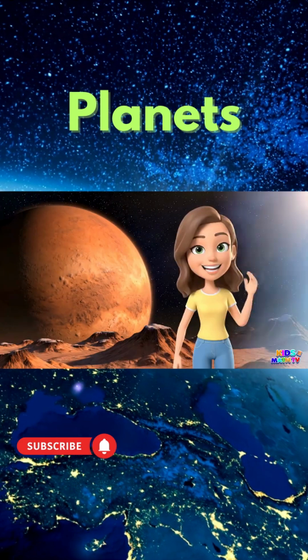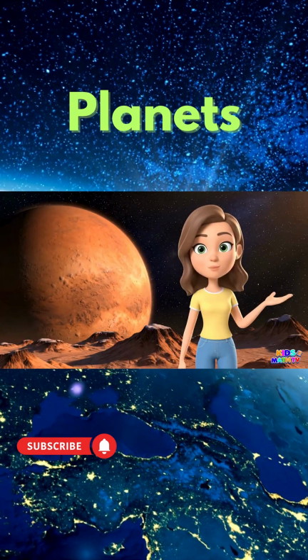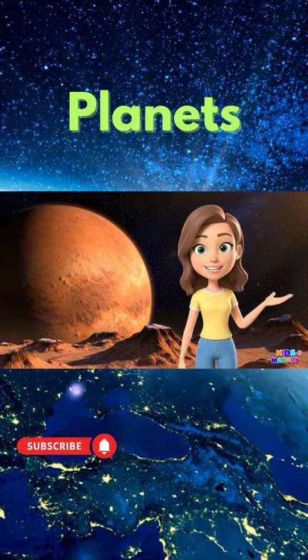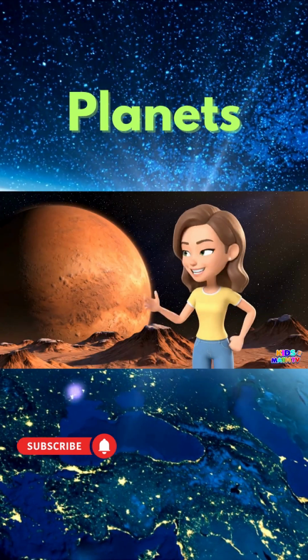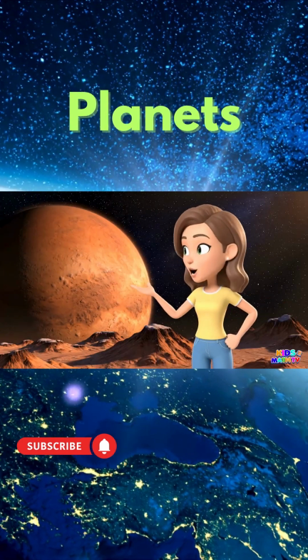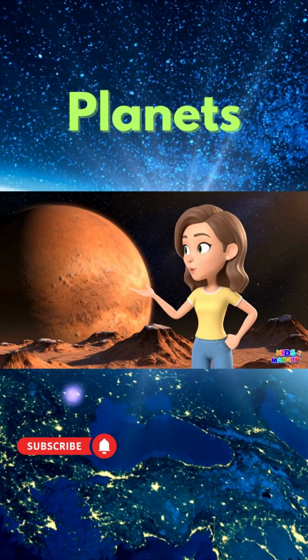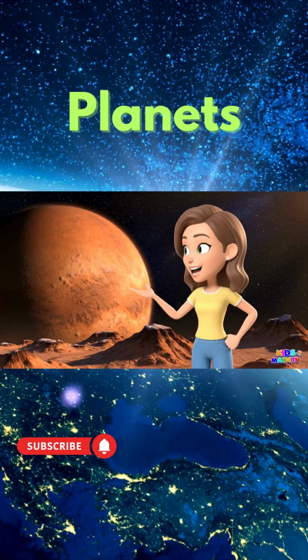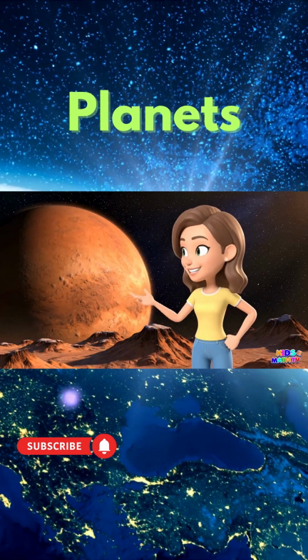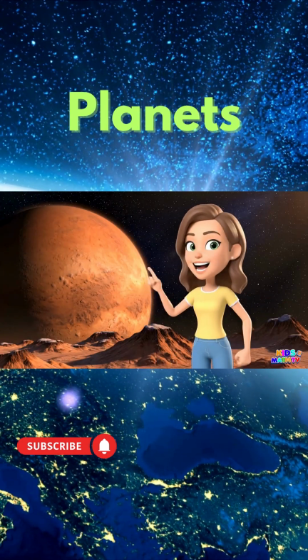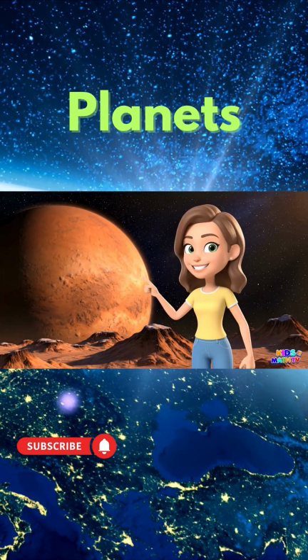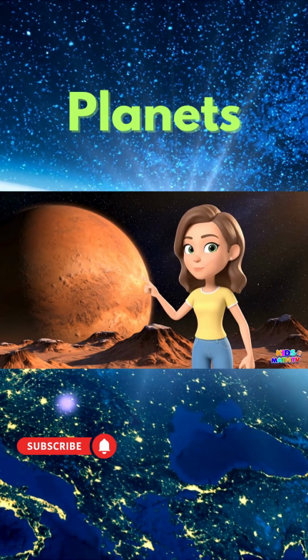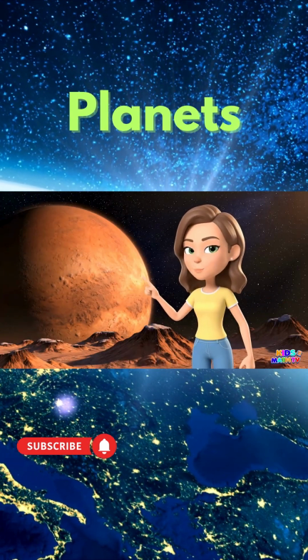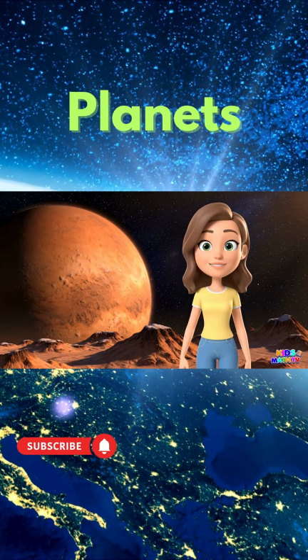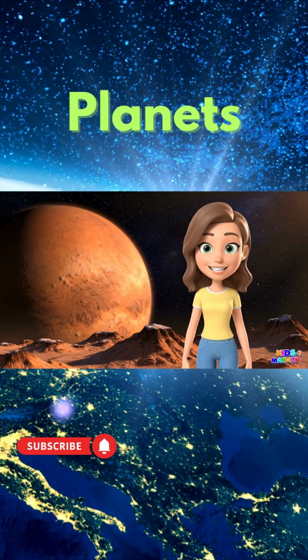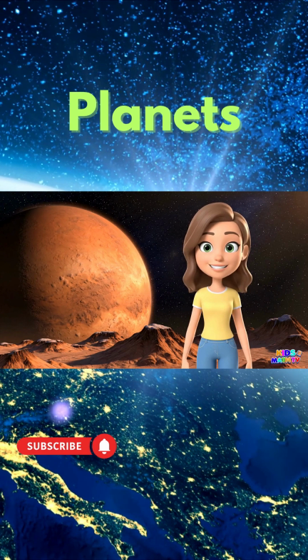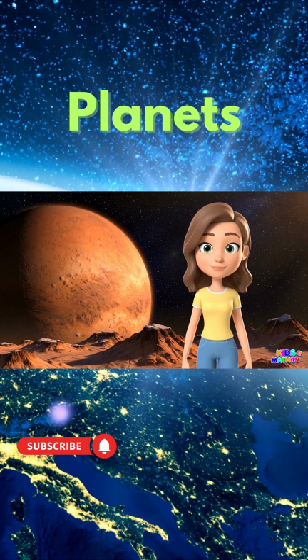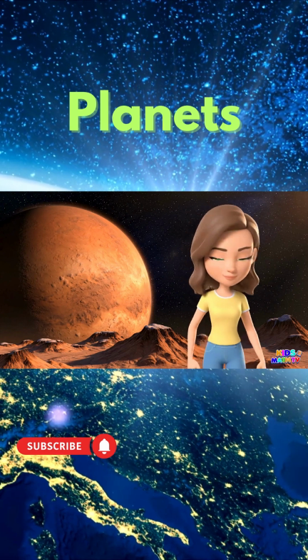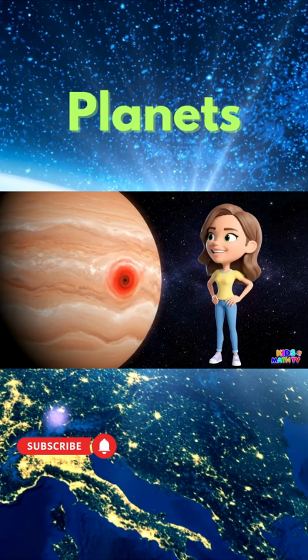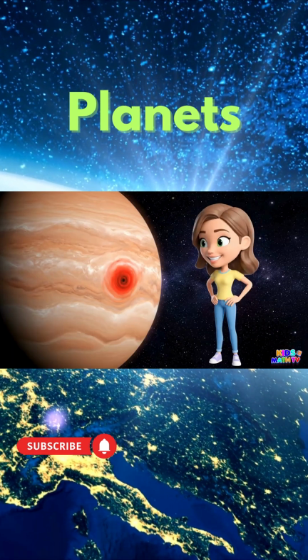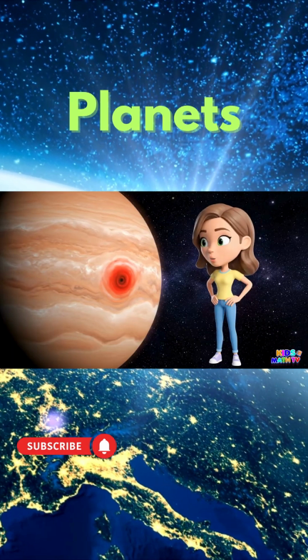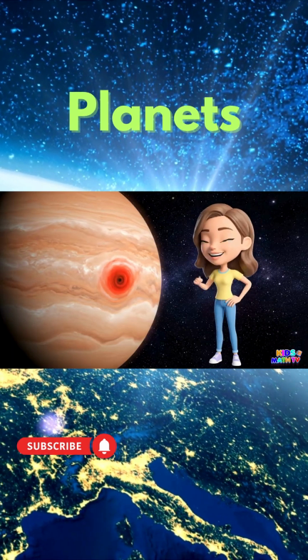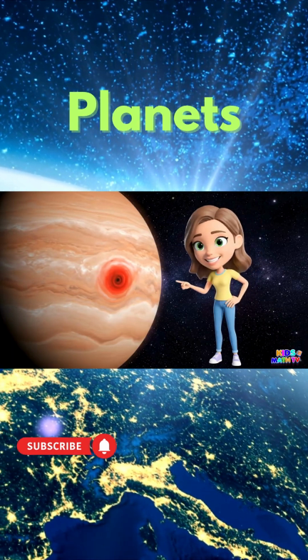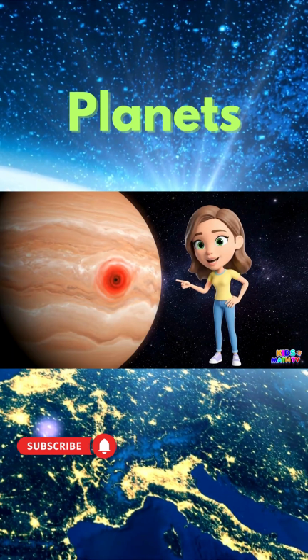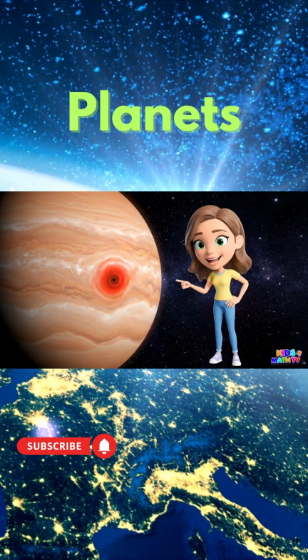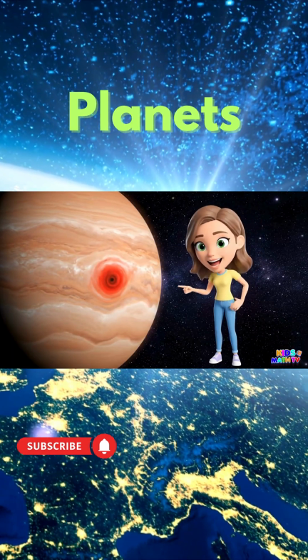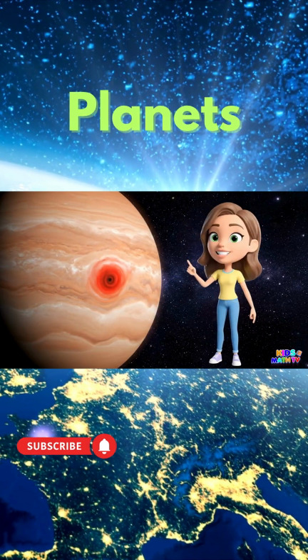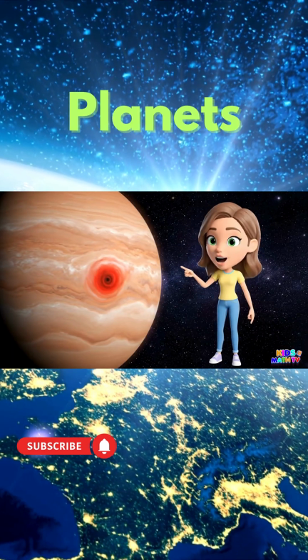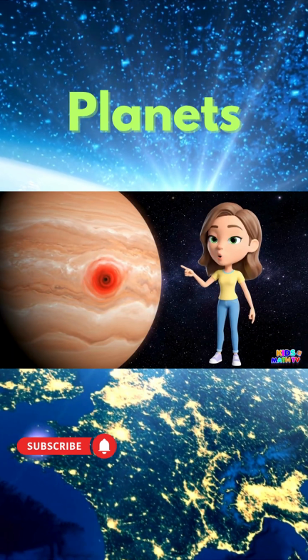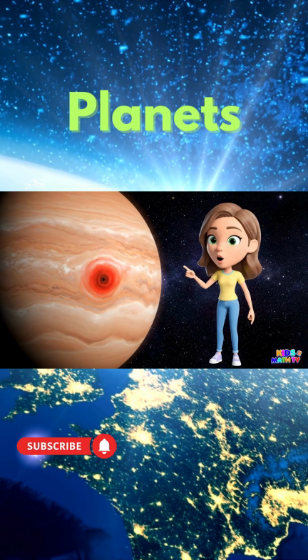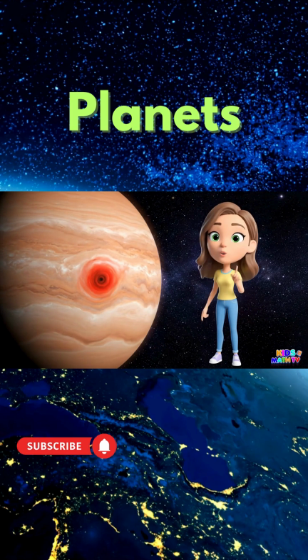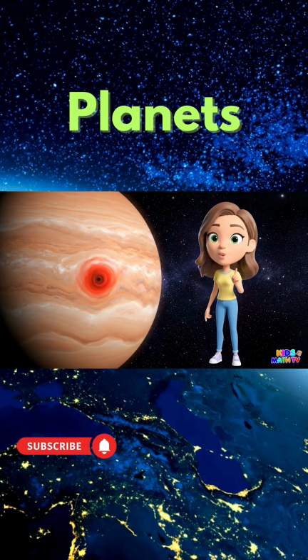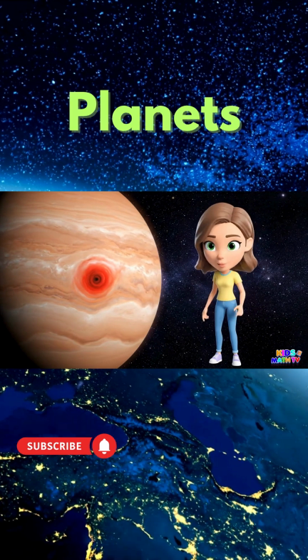Here's Mars. It's called the Red Planet and scientists think people might live there one day. This is Jupiter. It's the biggest planet and it has a giant storm called the Great Red Spot.